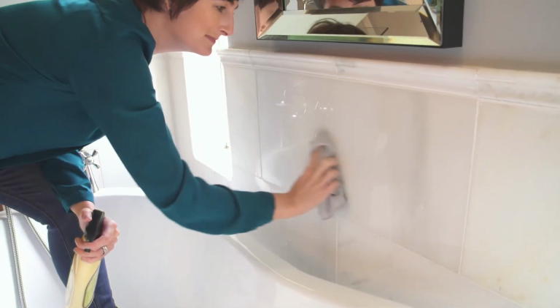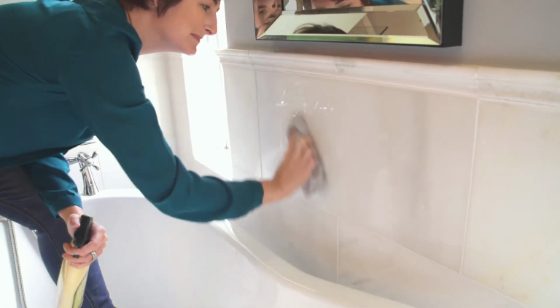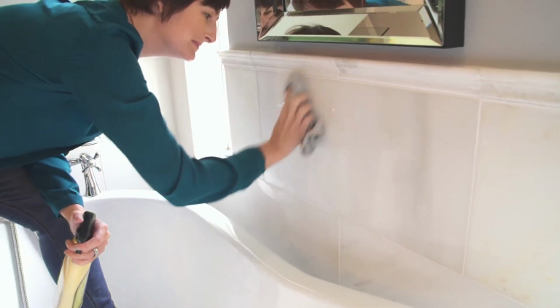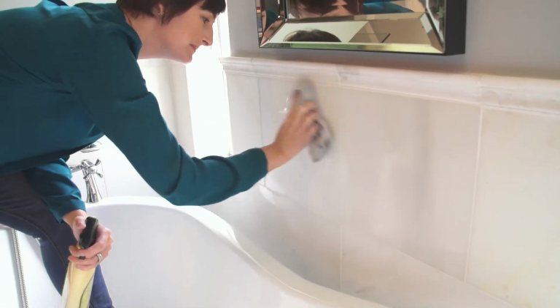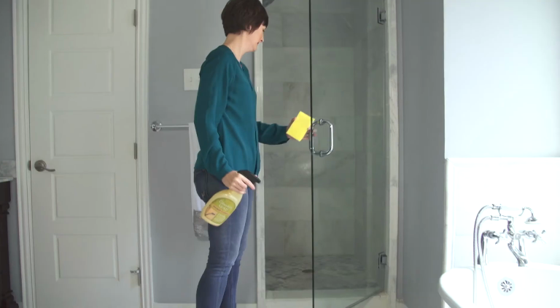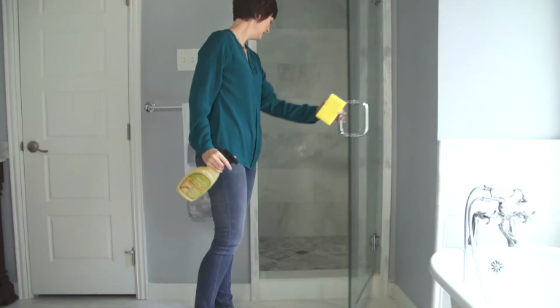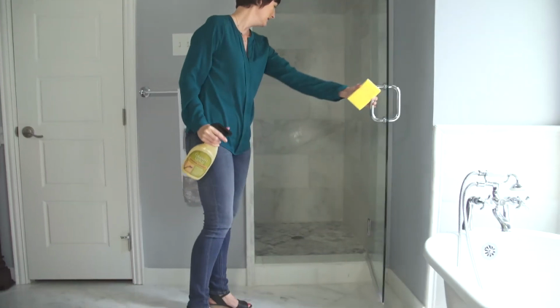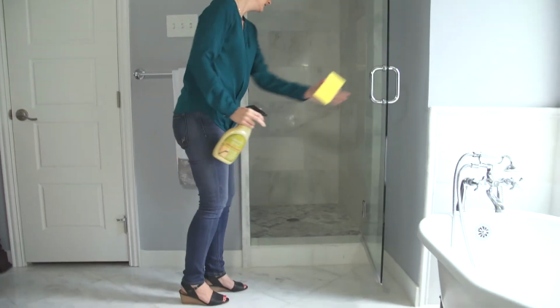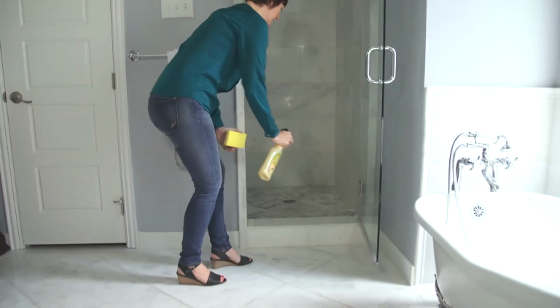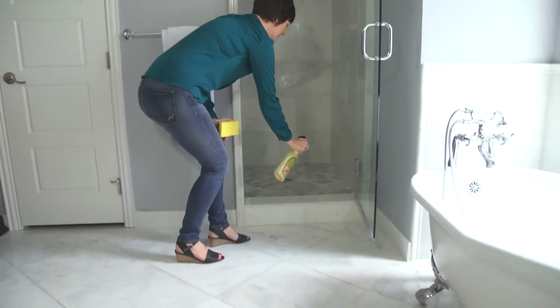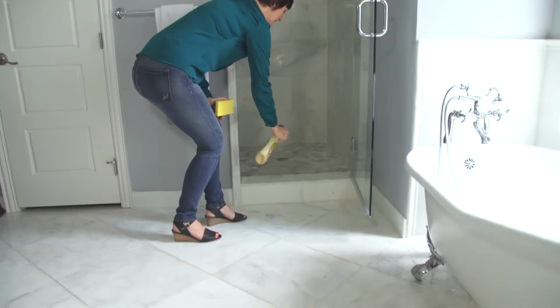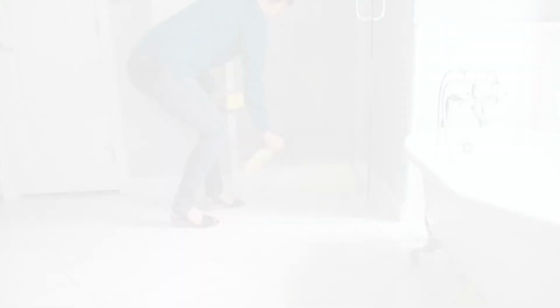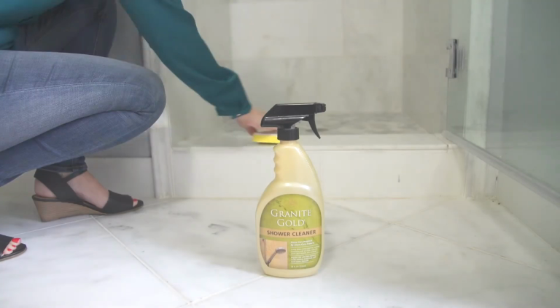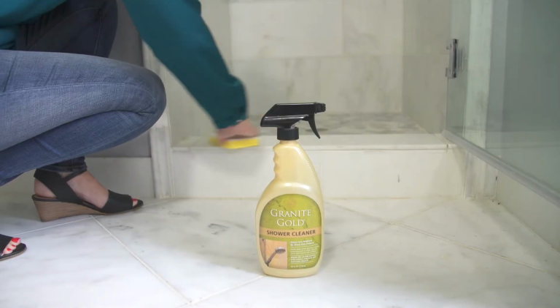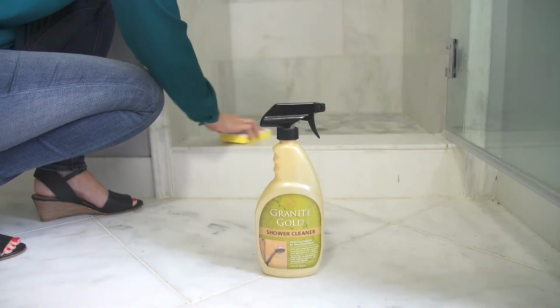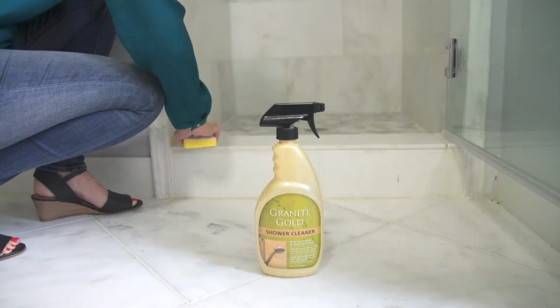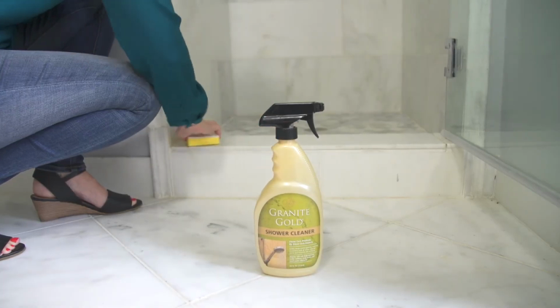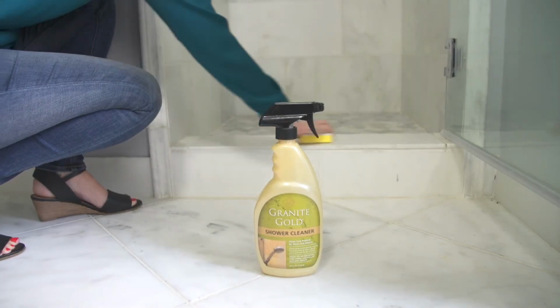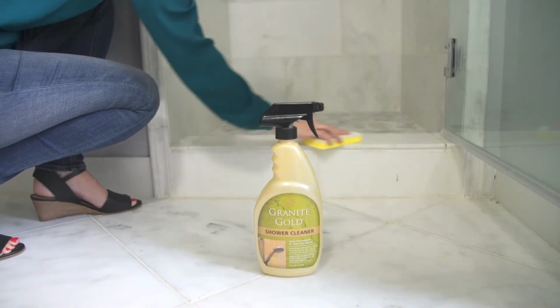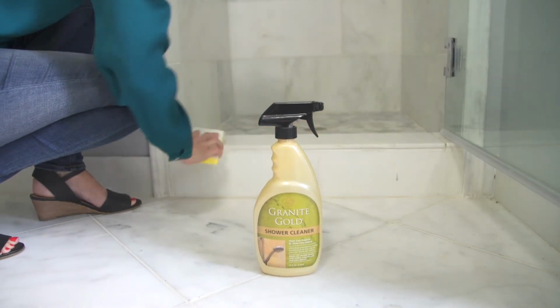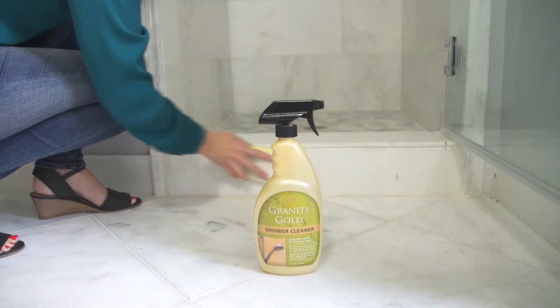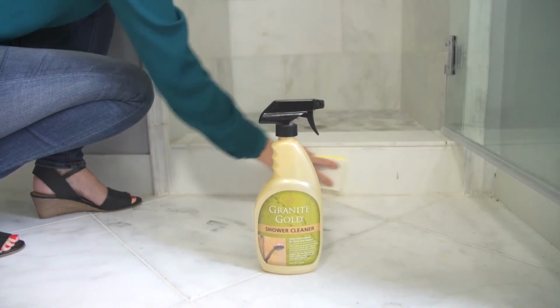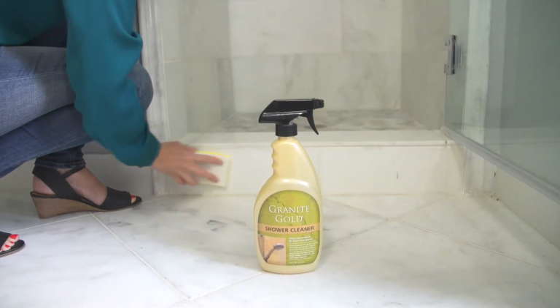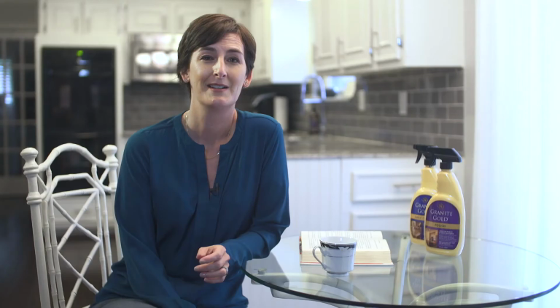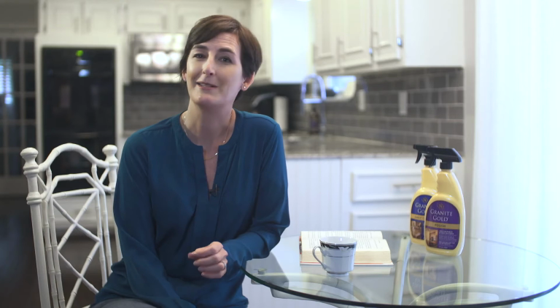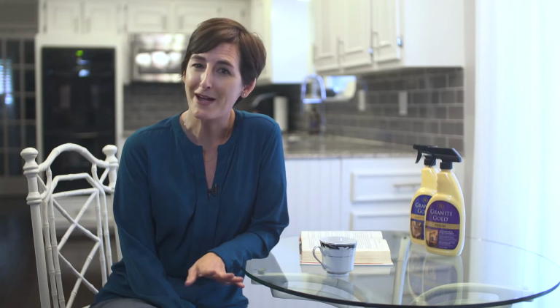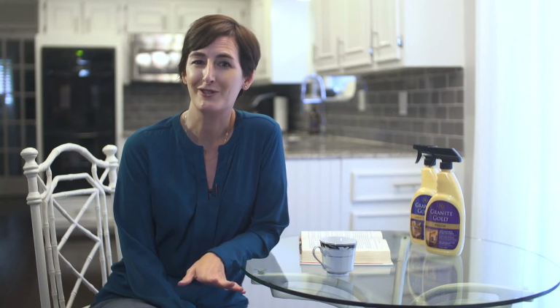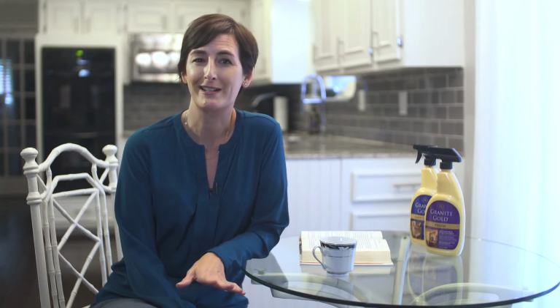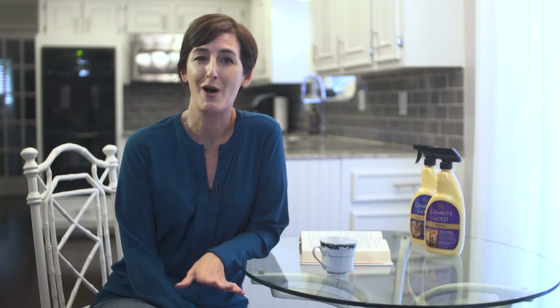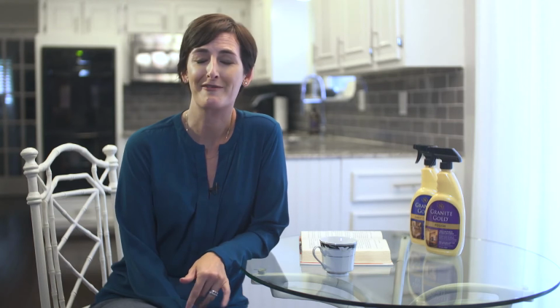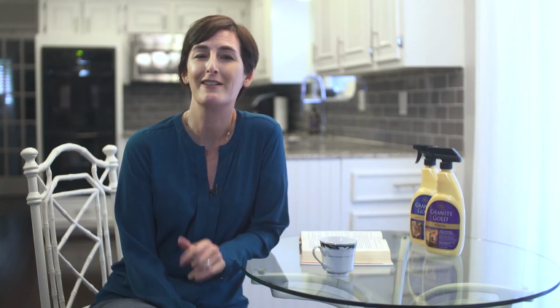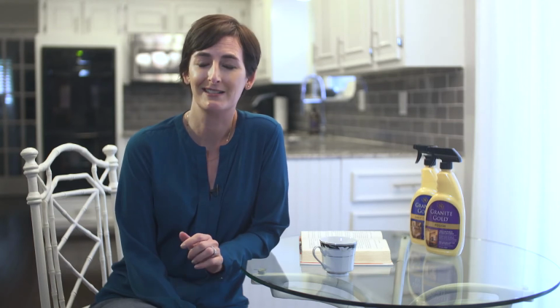What I love about using it is that regular use will help prevent mold, mildew, soap scum, and hard water deposits from attaching to the surface, making my bathroom feel more like a spa after every clean.